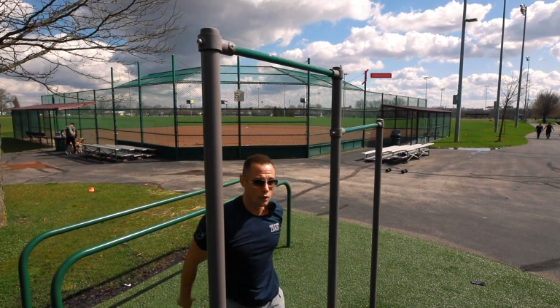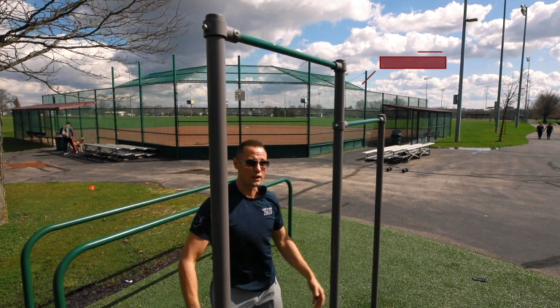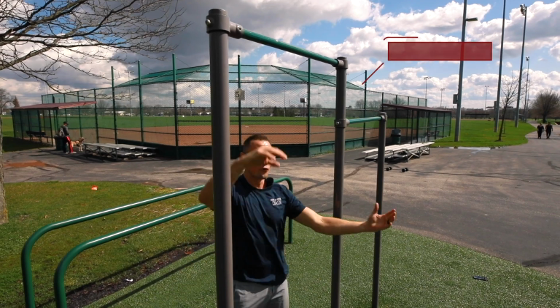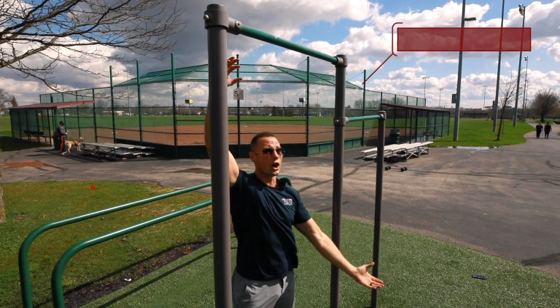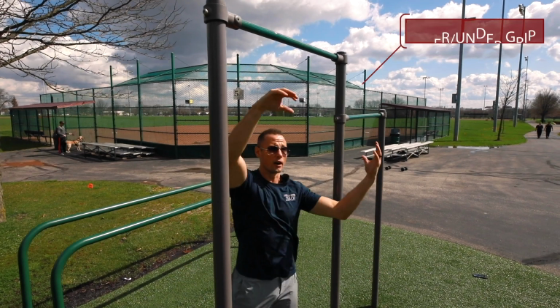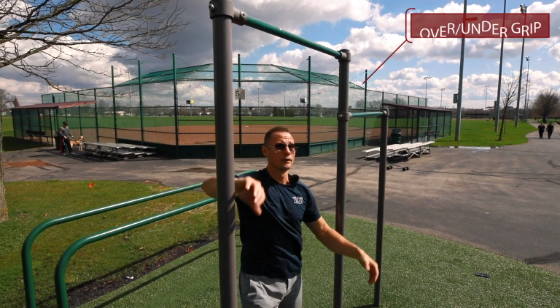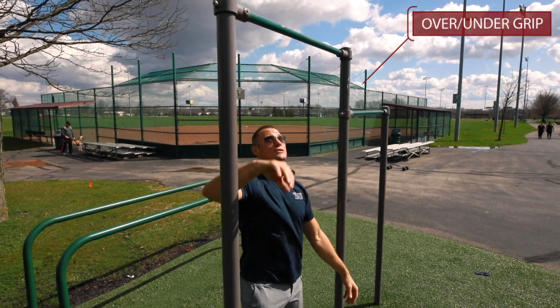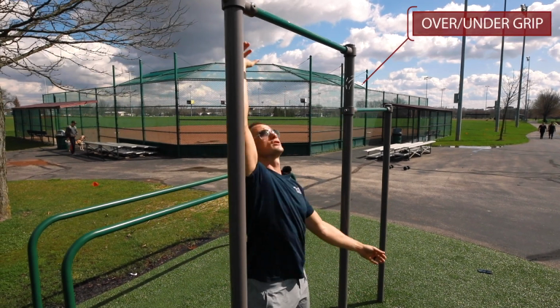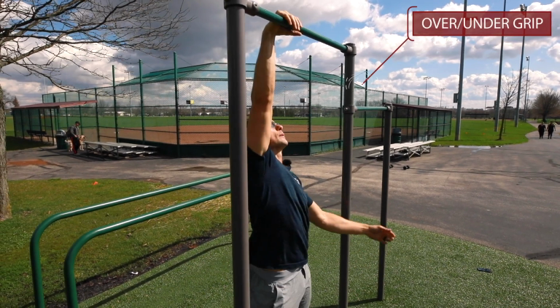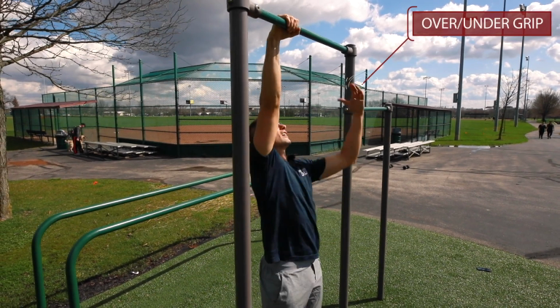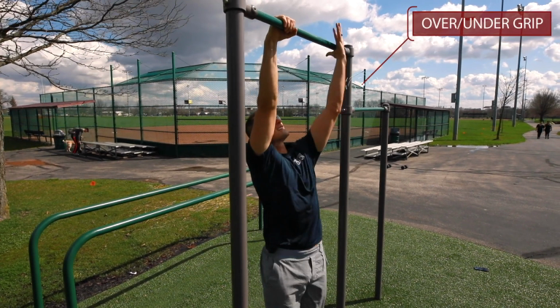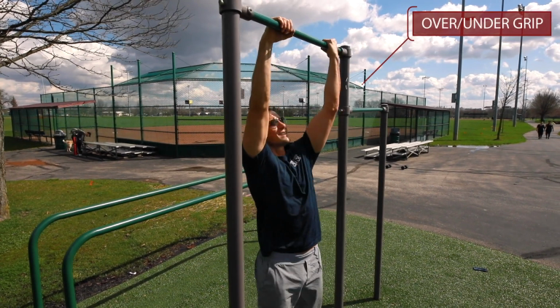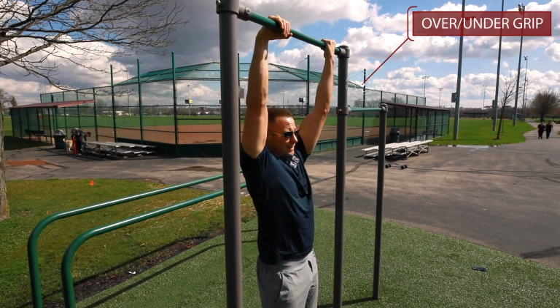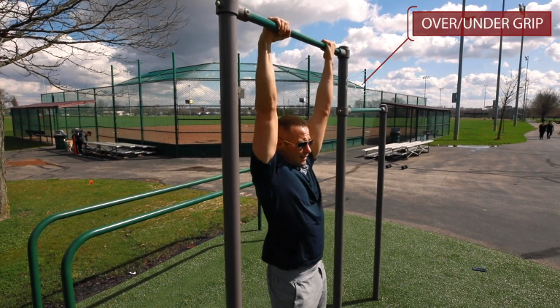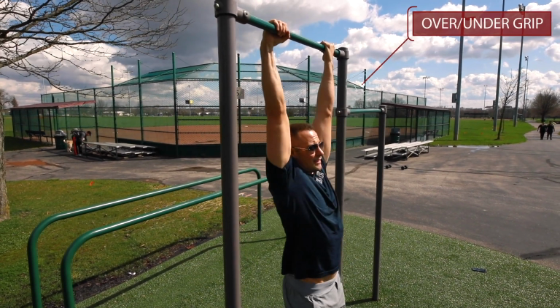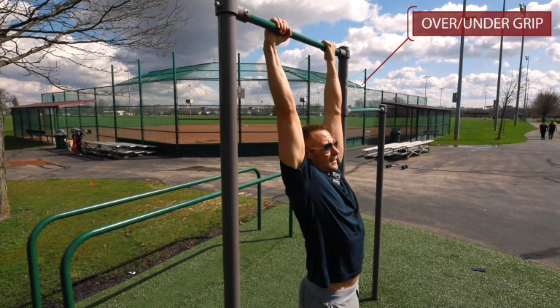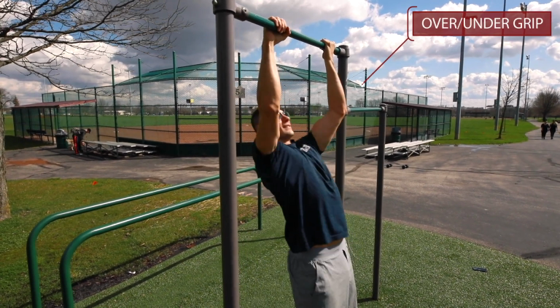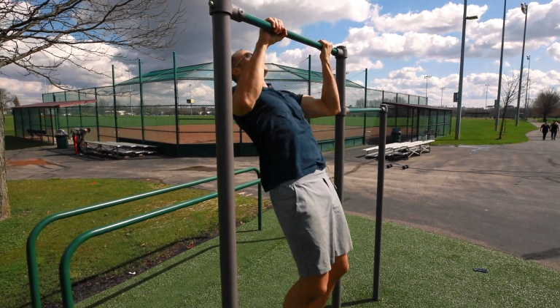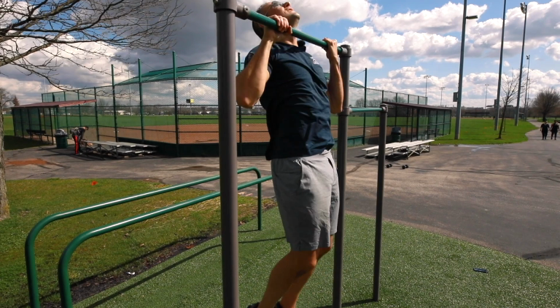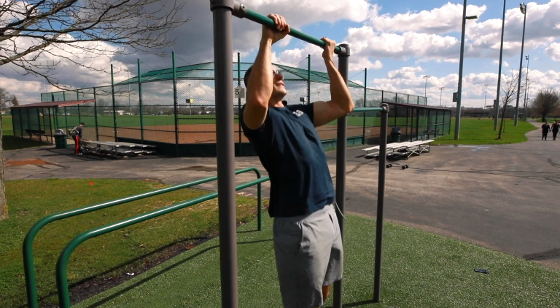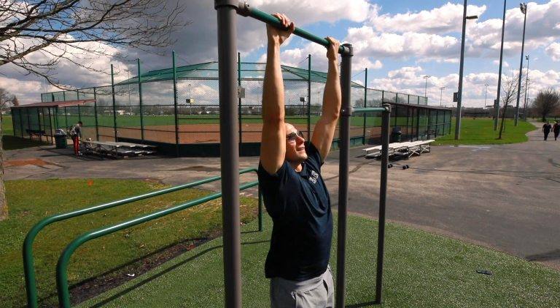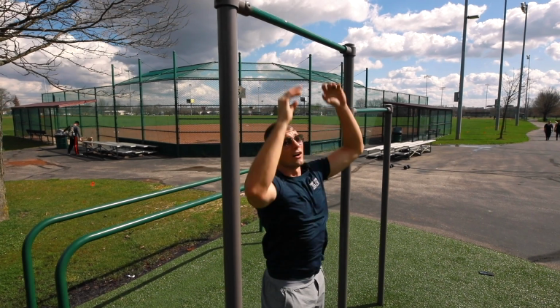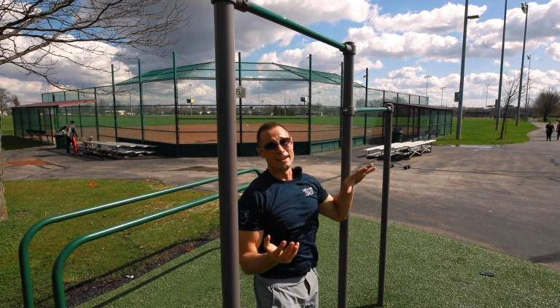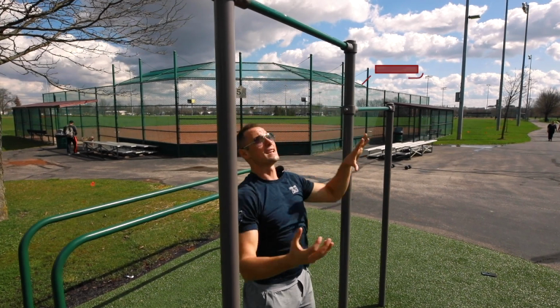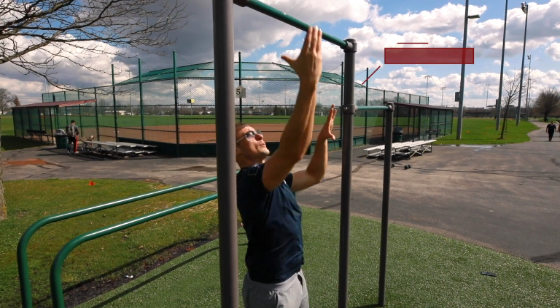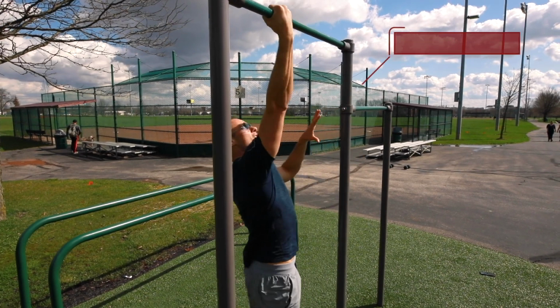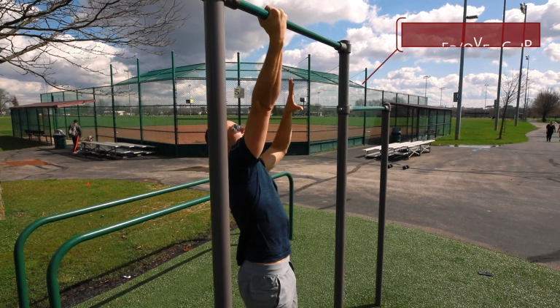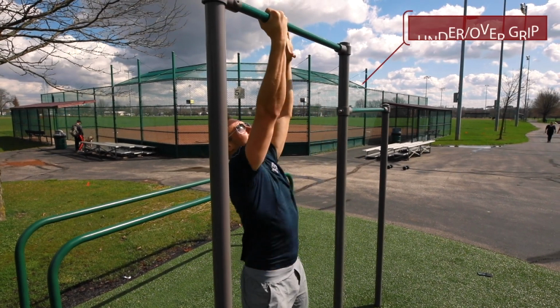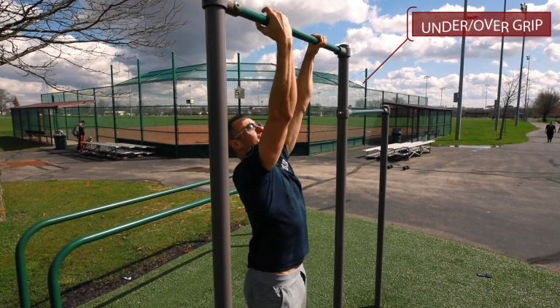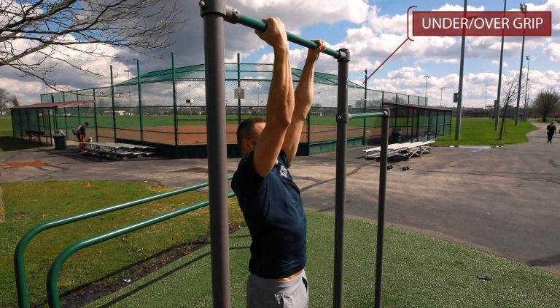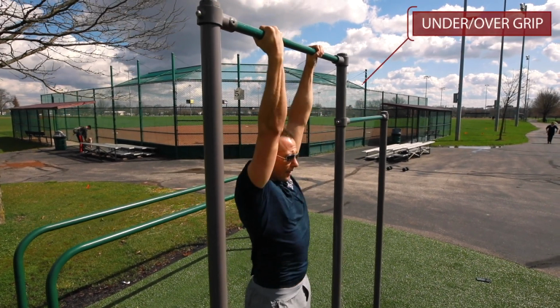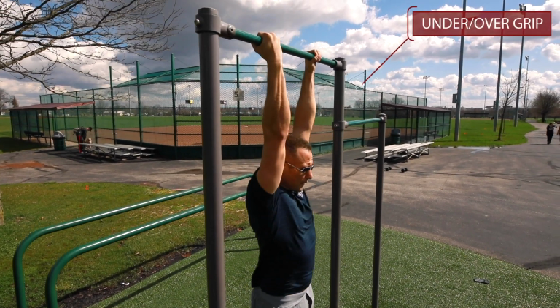We have an over-under, so we're going to supinate one of our hands. On the next set we would go with the other one.